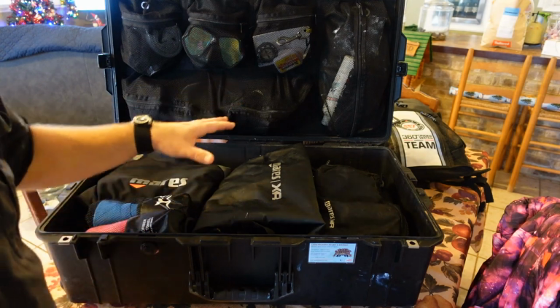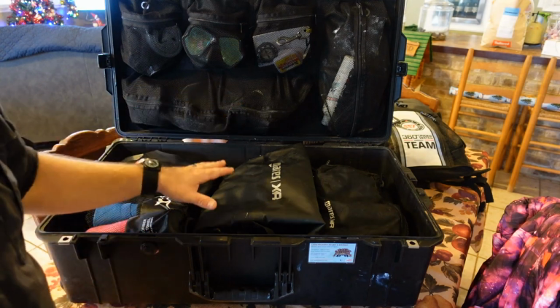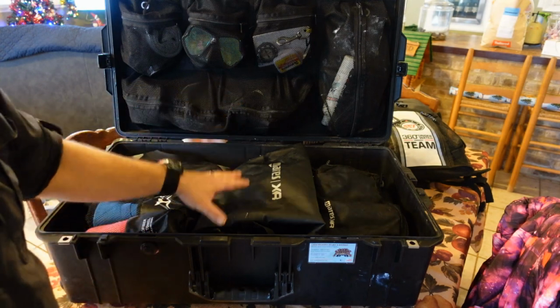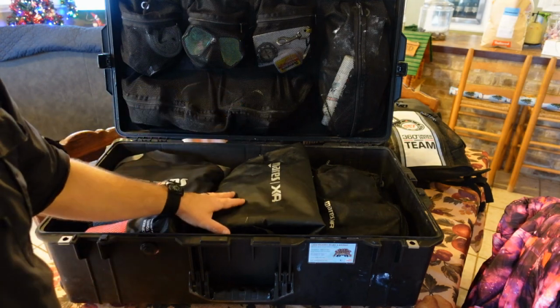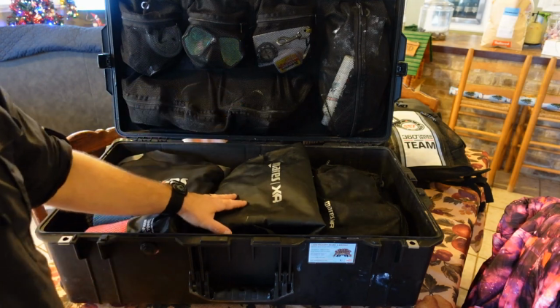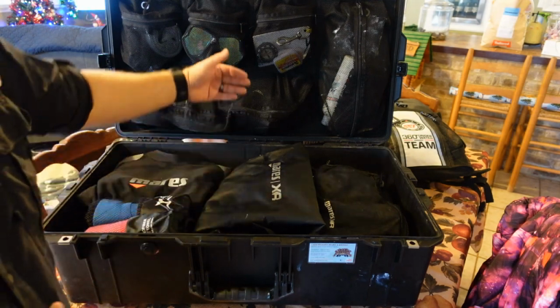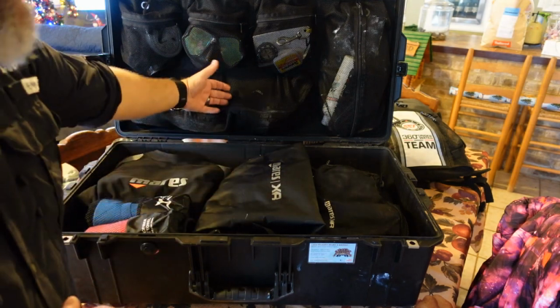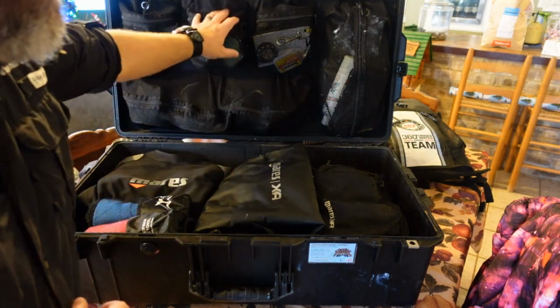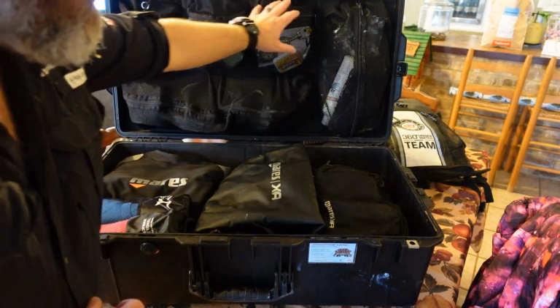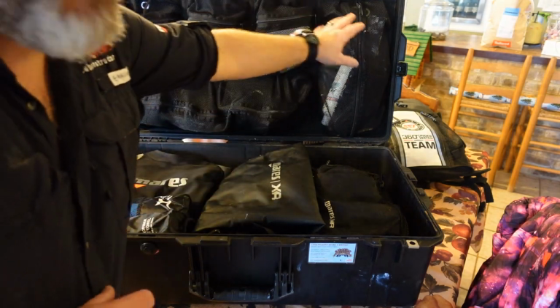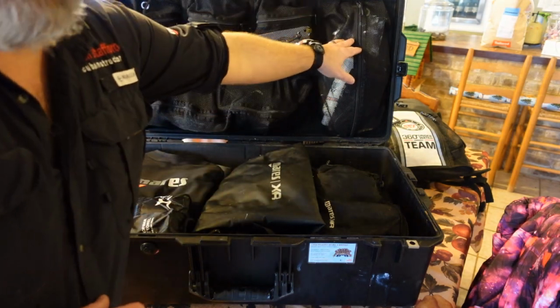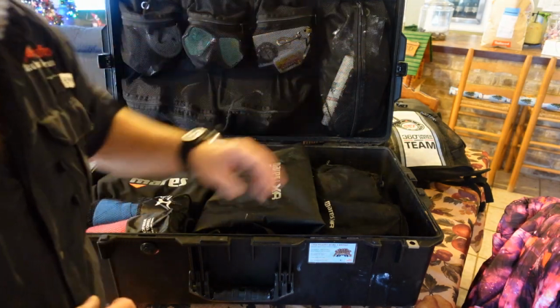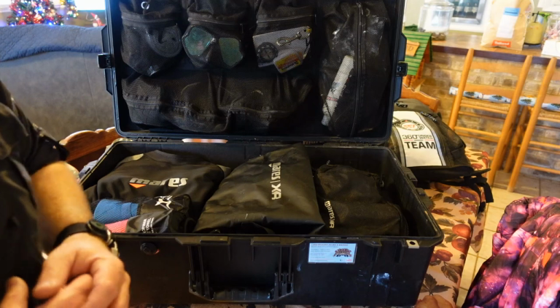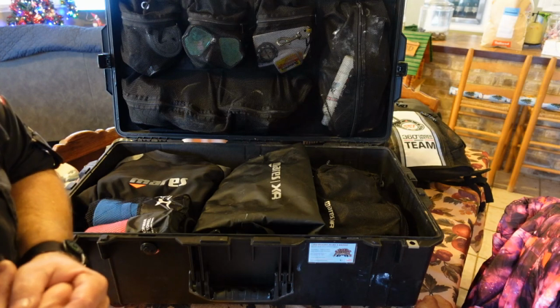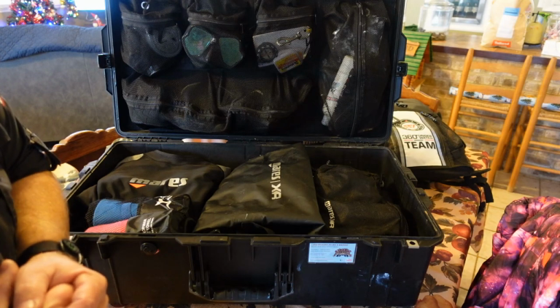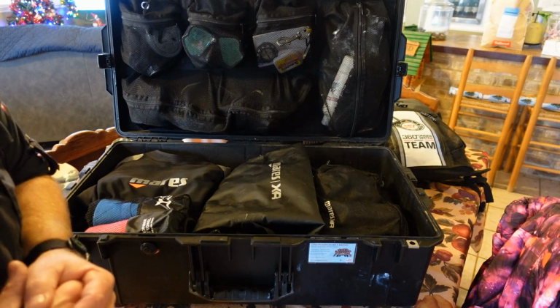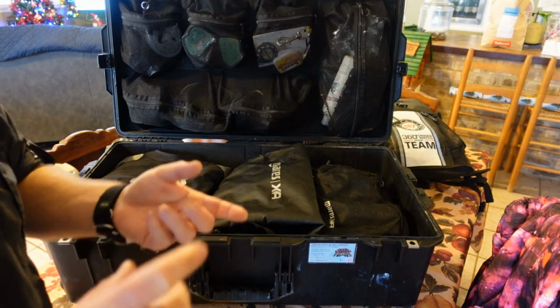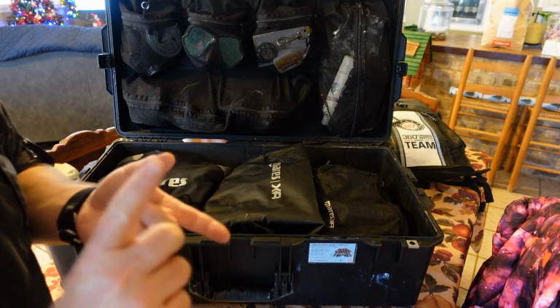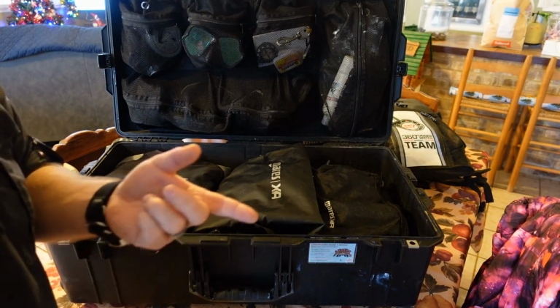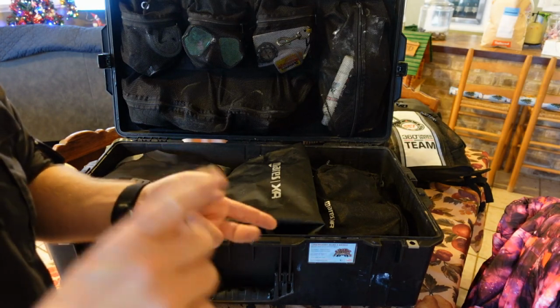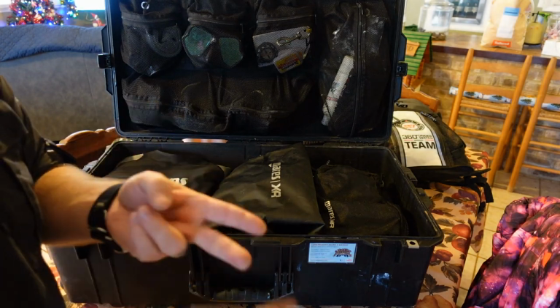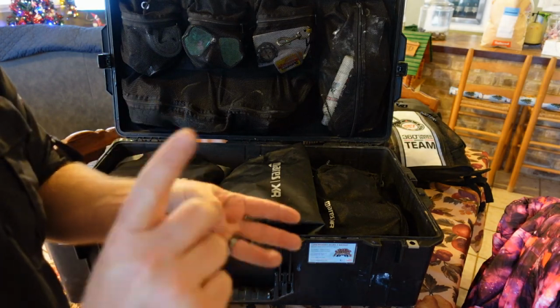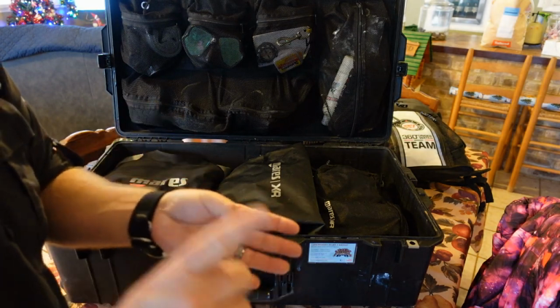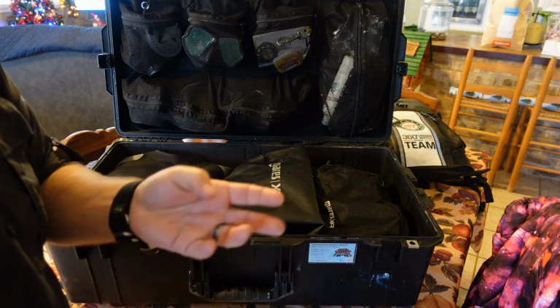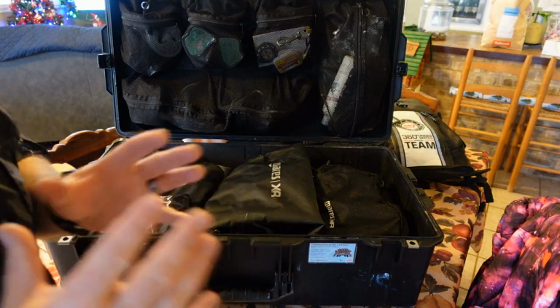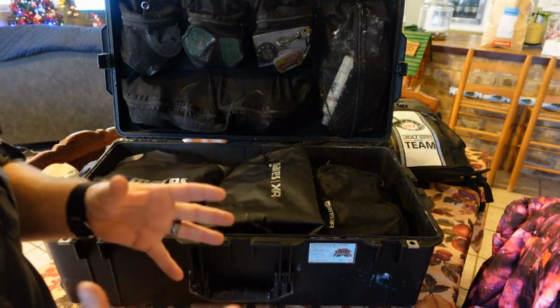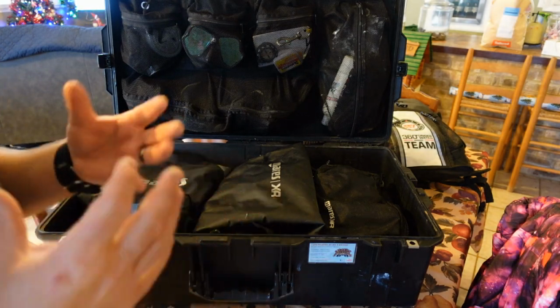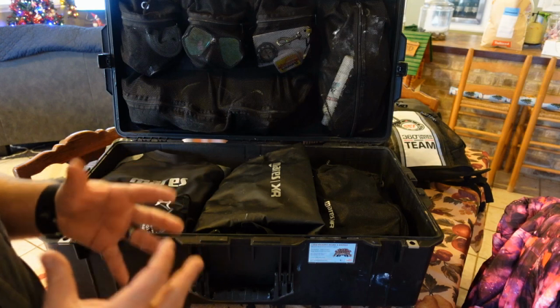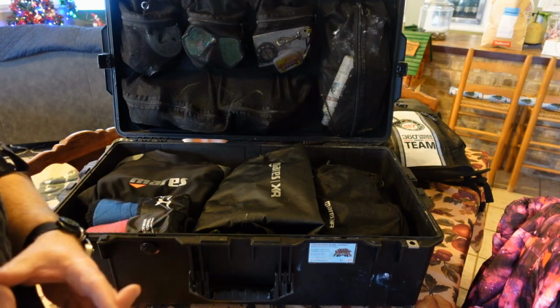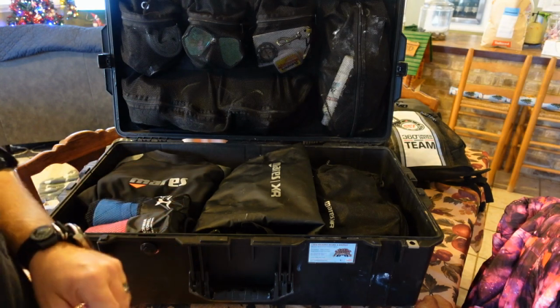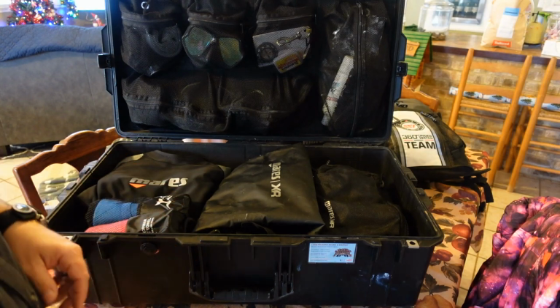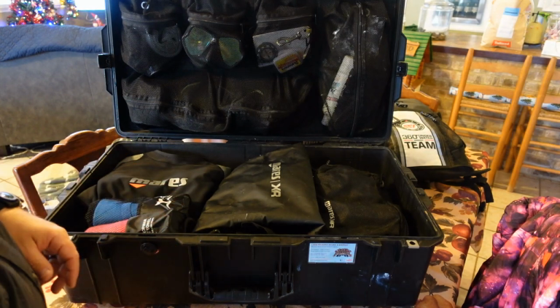There is still plenty of room left in here. I can actually store a lot of different items in these storage compartments as well — such as extra underwear, socks, t-shirts, shorts, things like that that I'm going to need when I'm out in the tropics.